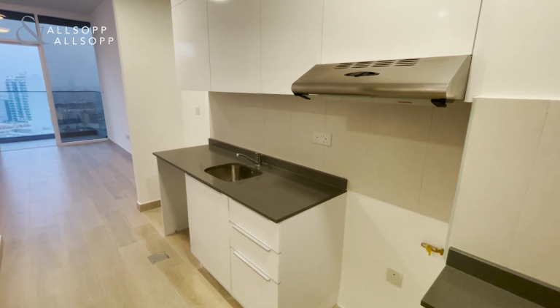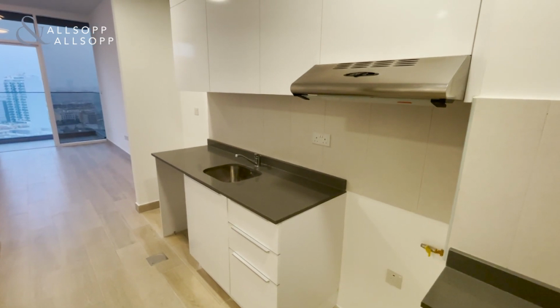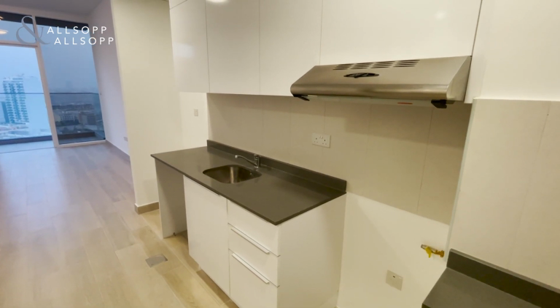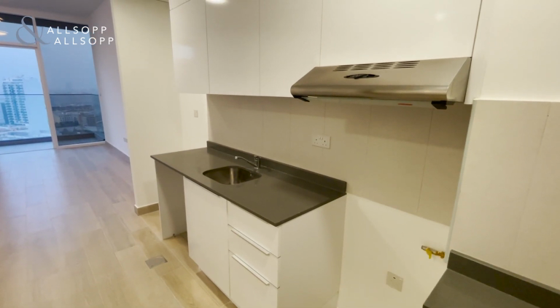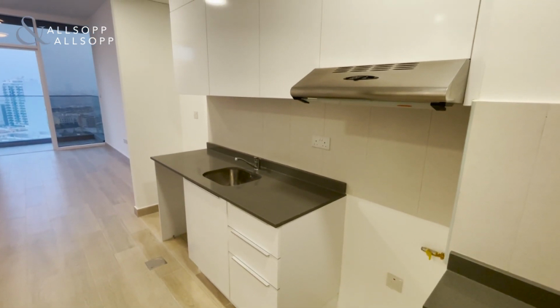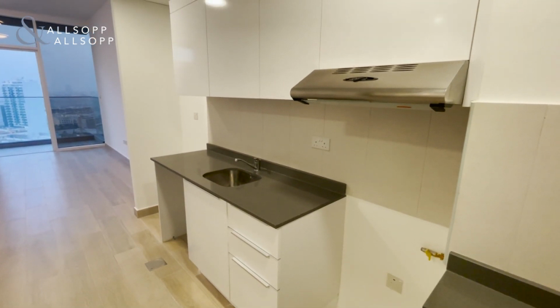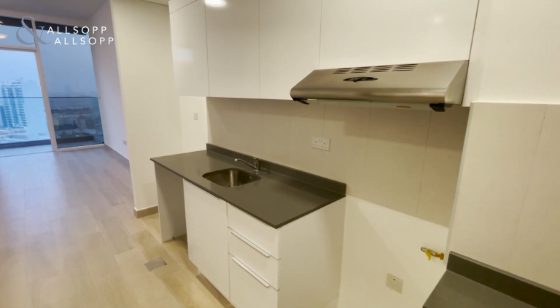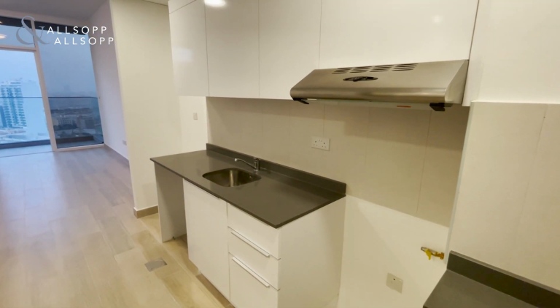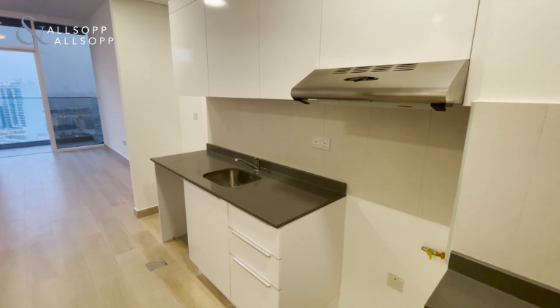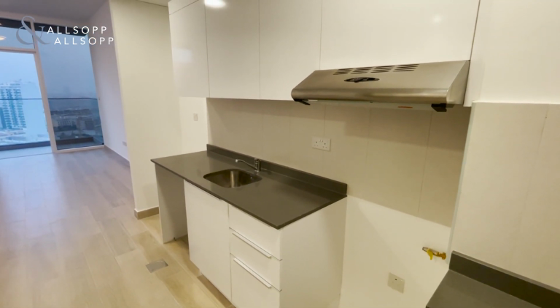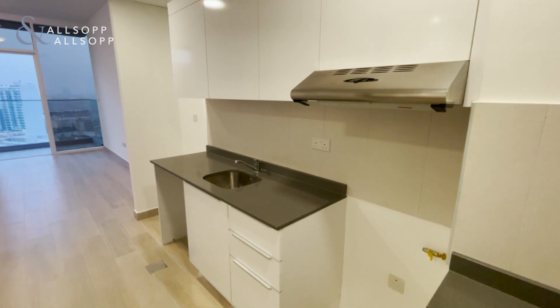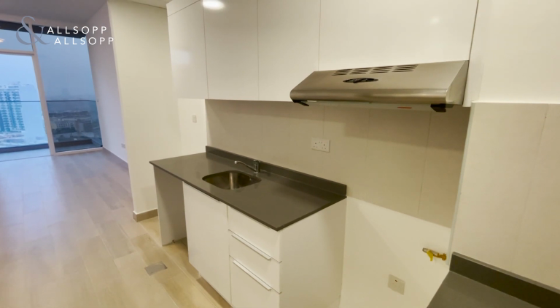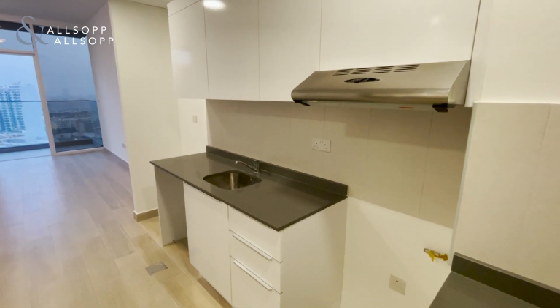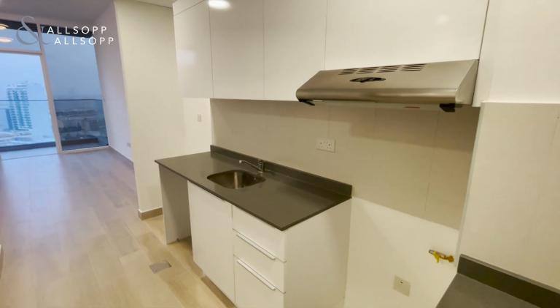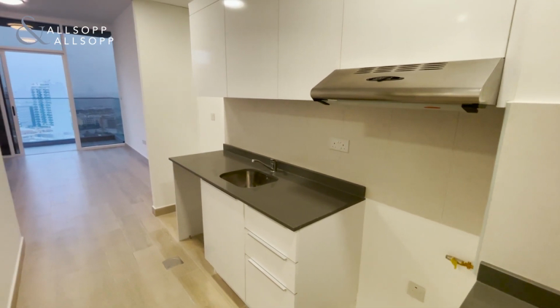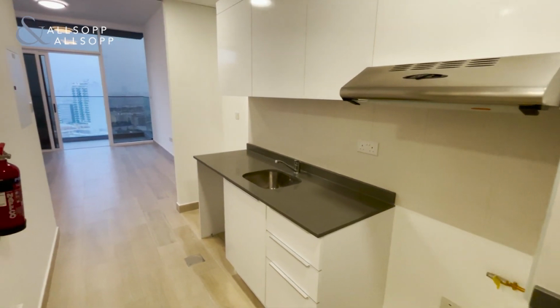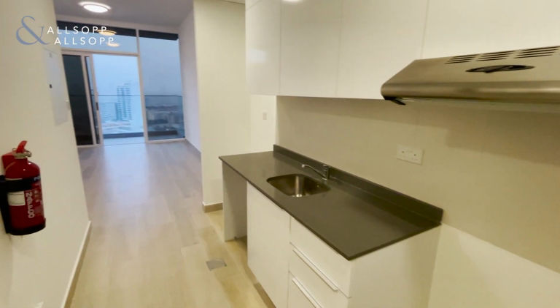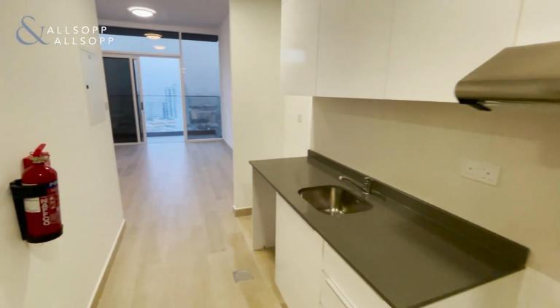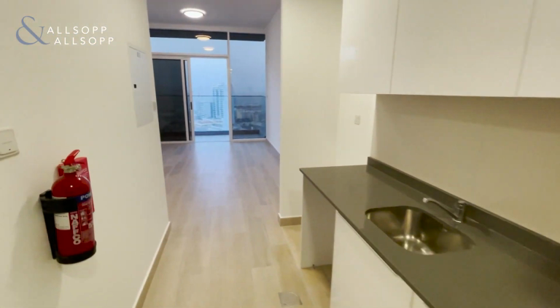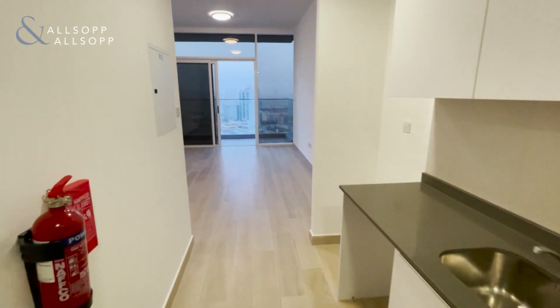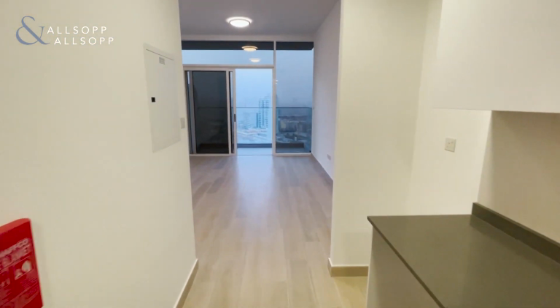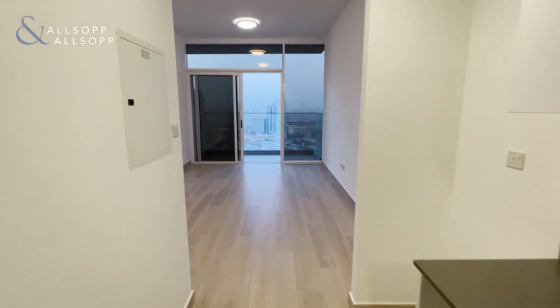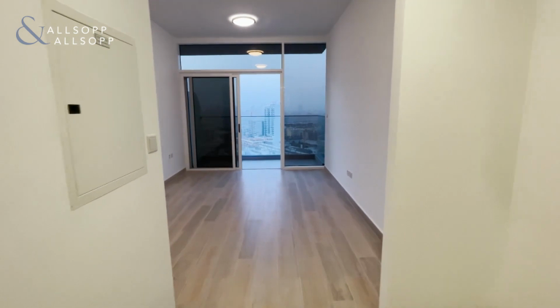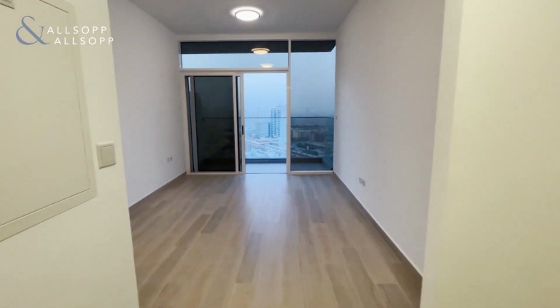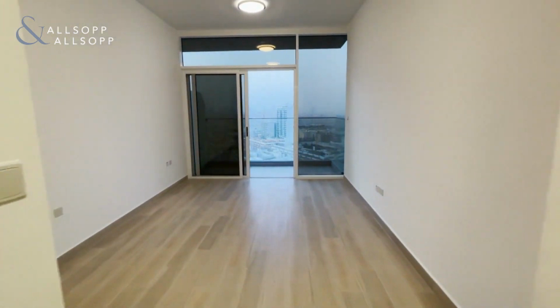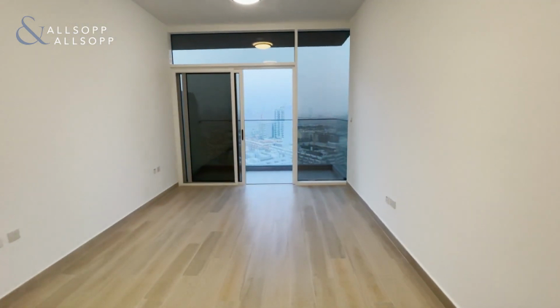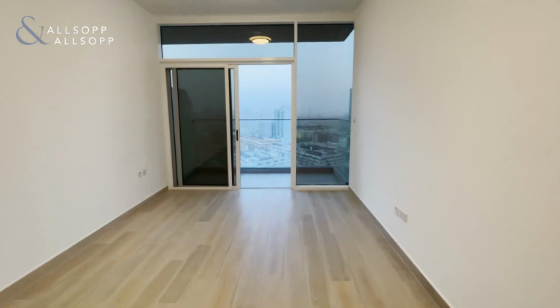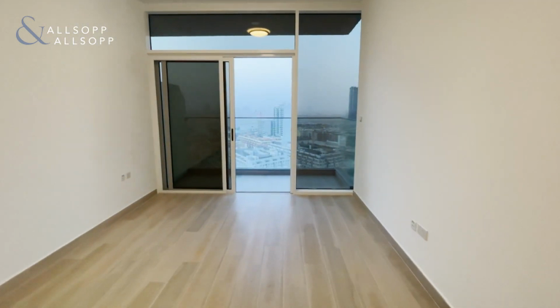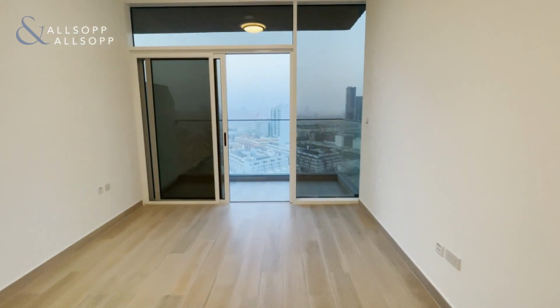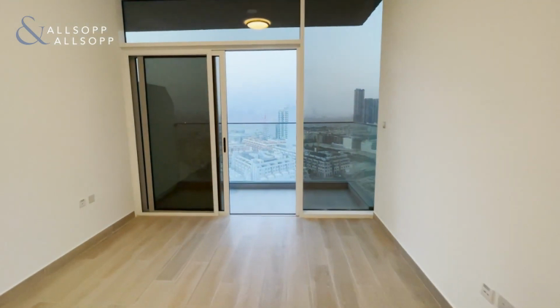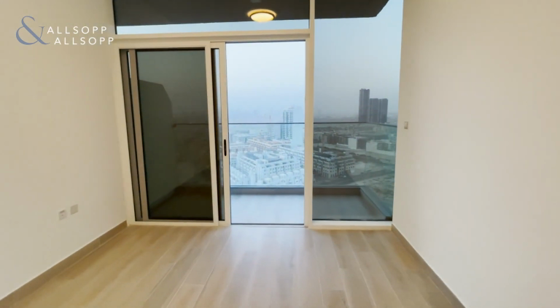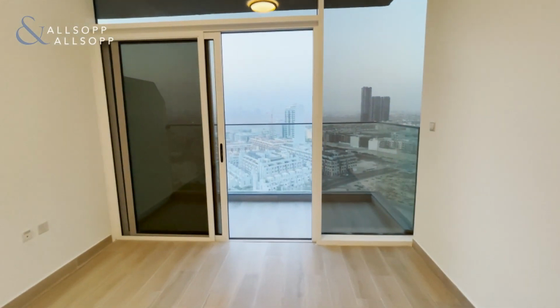Here we have a large studio apartment available in Bloom Heights. At the entrance you can see we start with the kitchen, and as we walk through the apartment you will notice the floor to ceiling windows giving a beautiful view of the marina skyline.